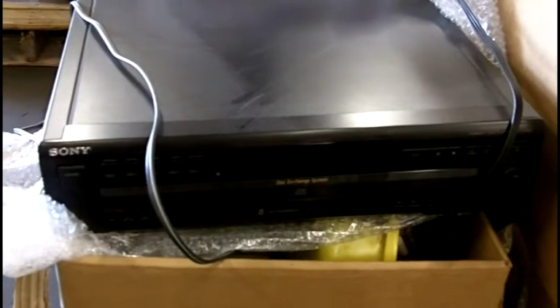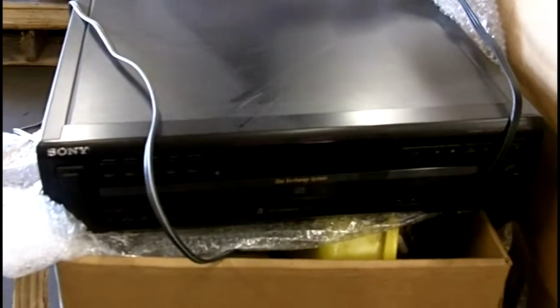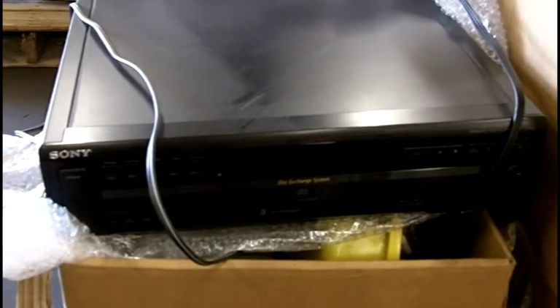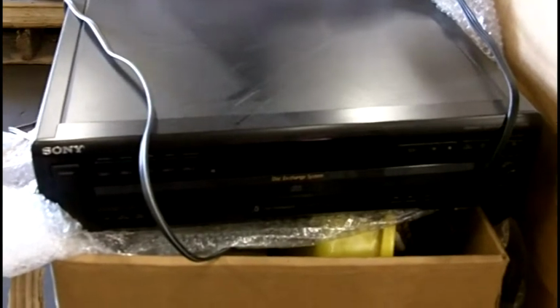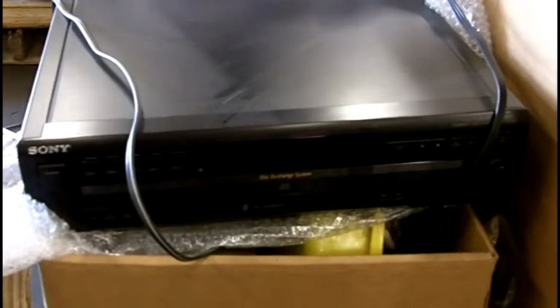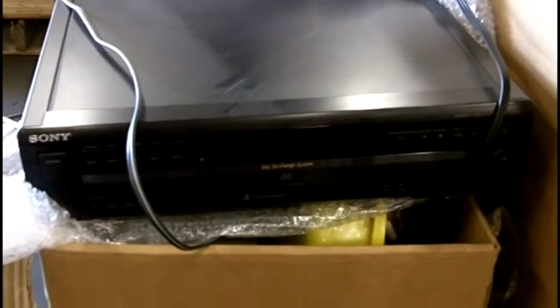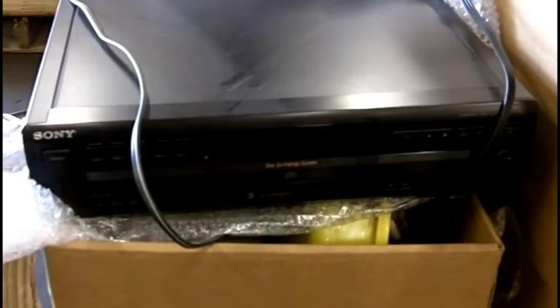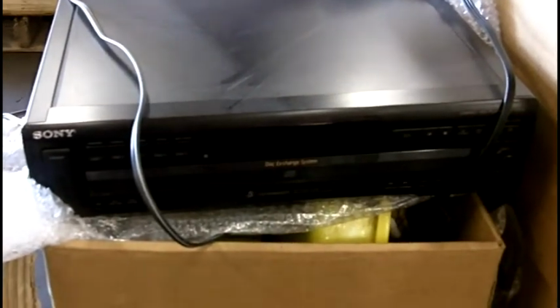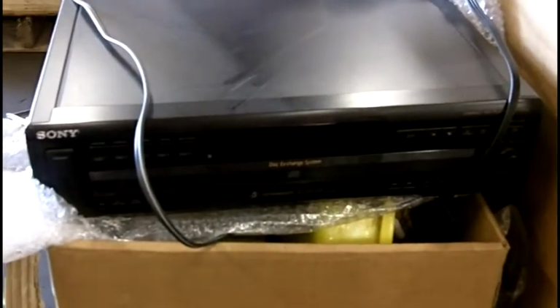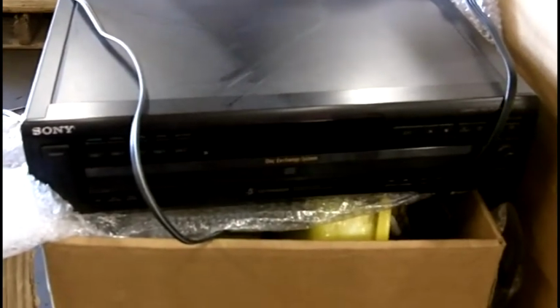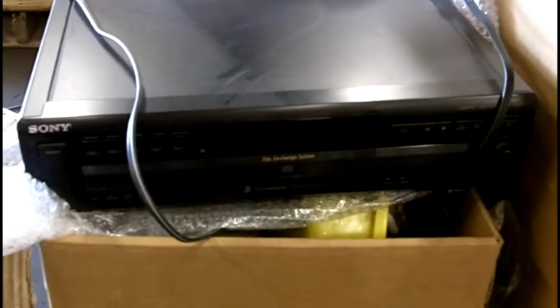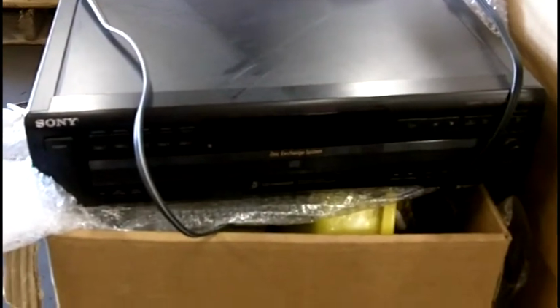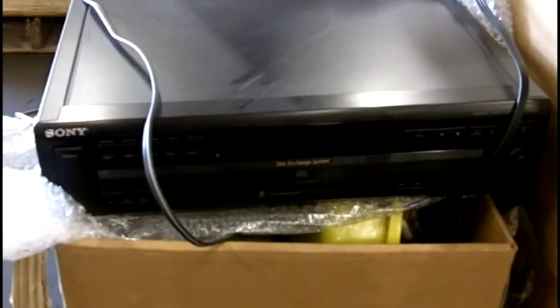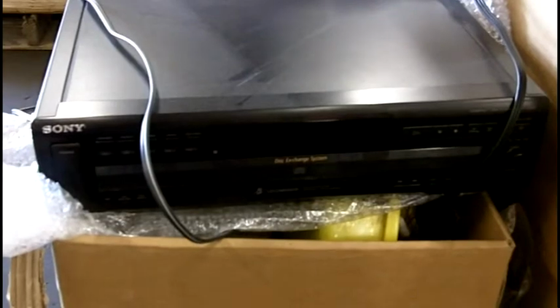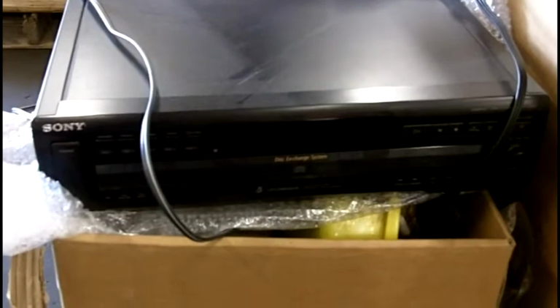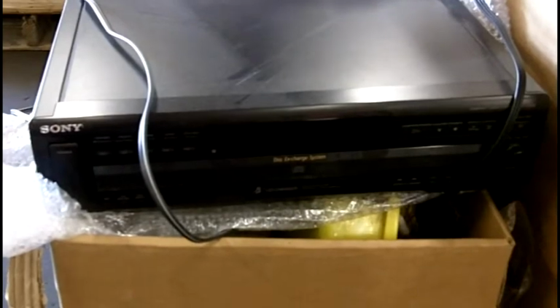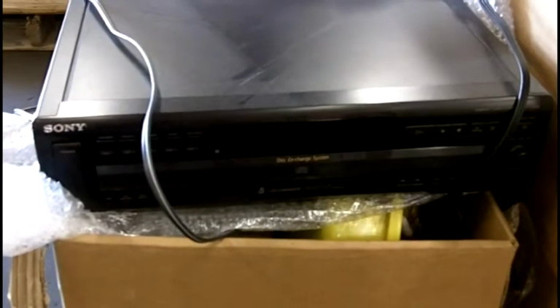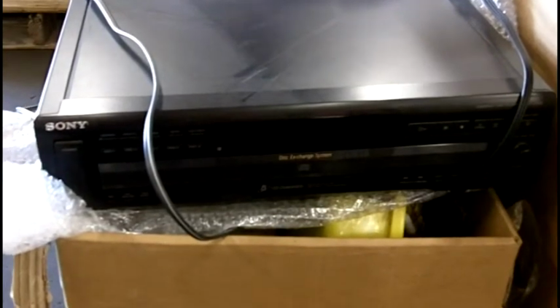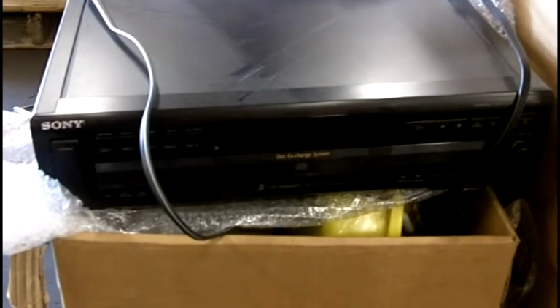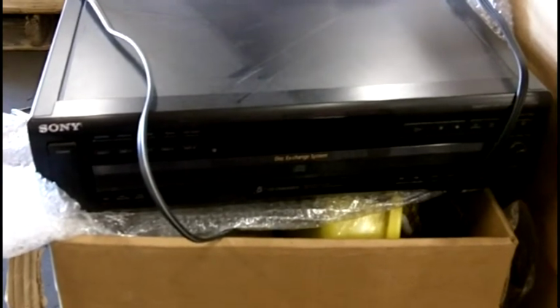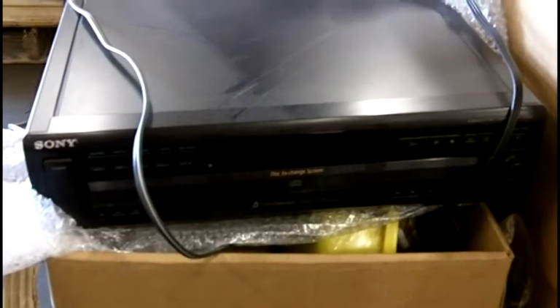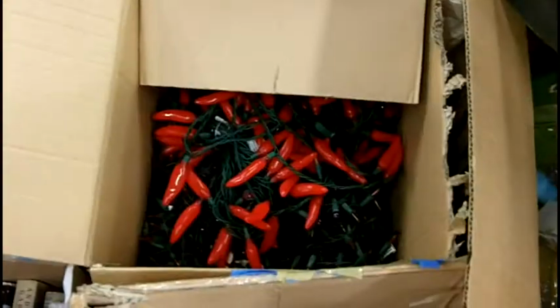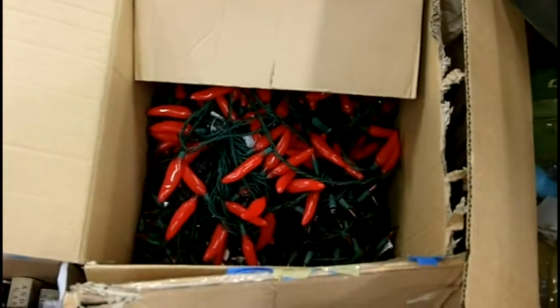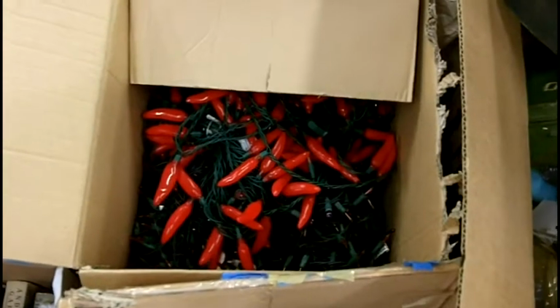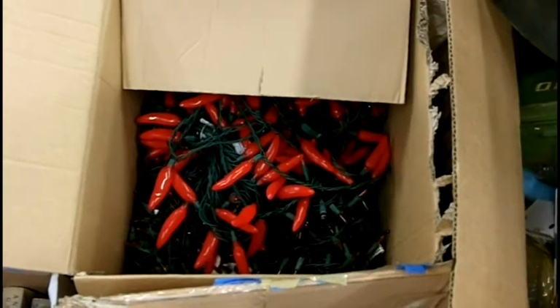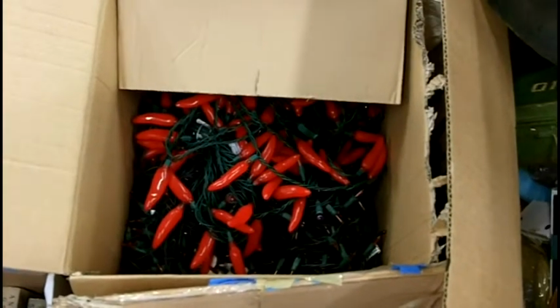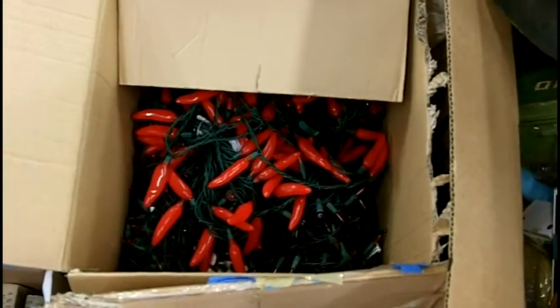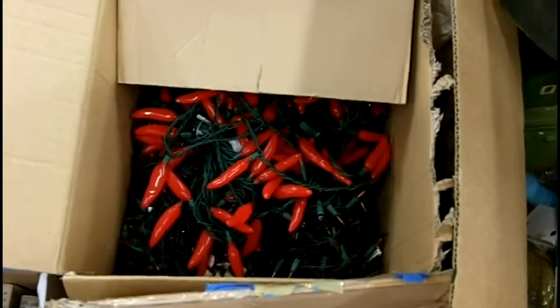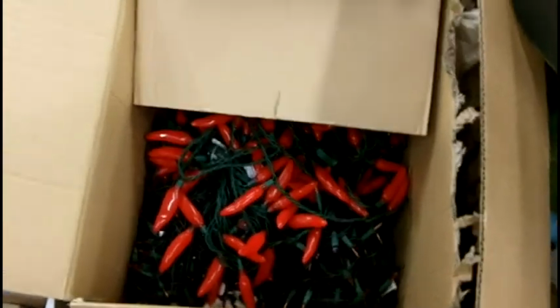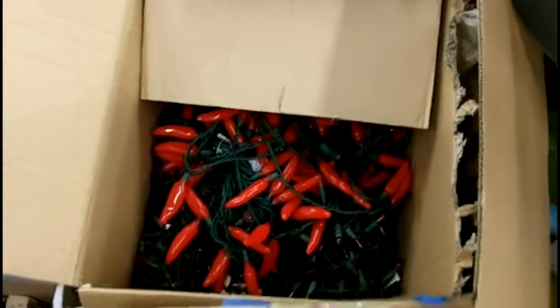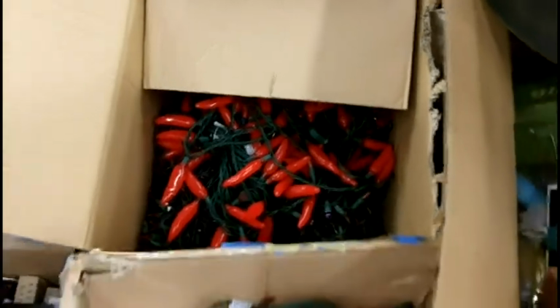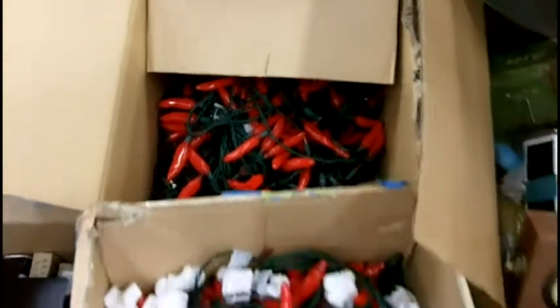Here we have a Sony CD disc changer — five discs, disc exchange system. And party lights for any occasion.